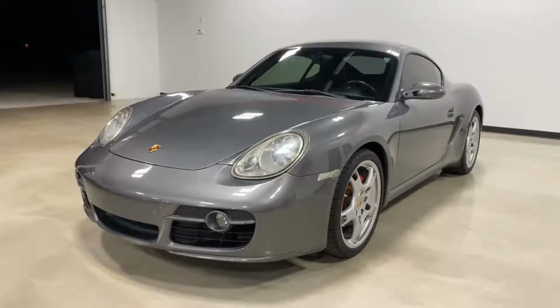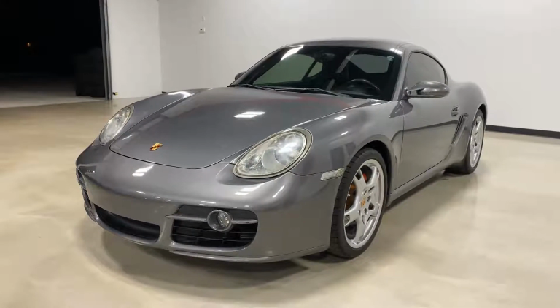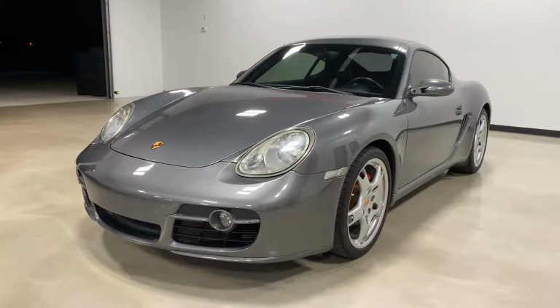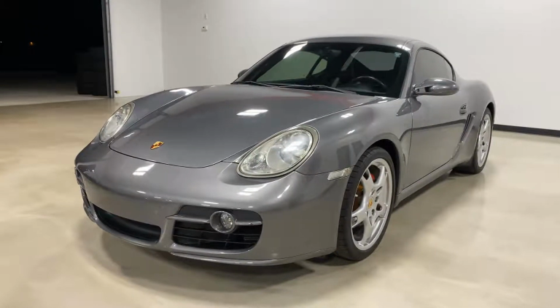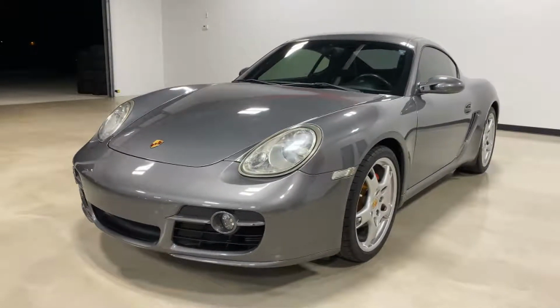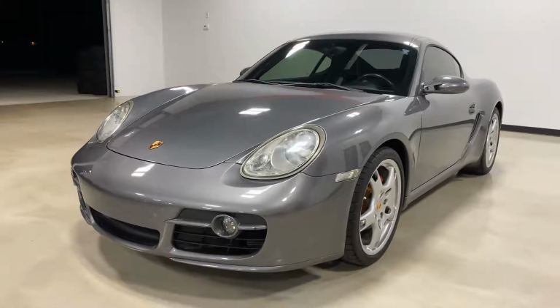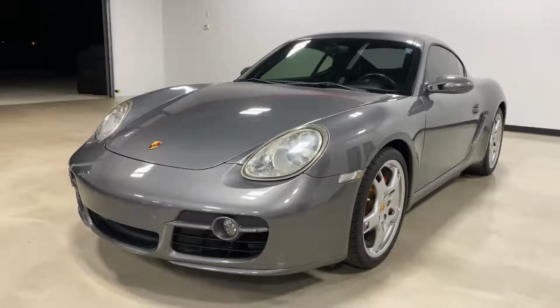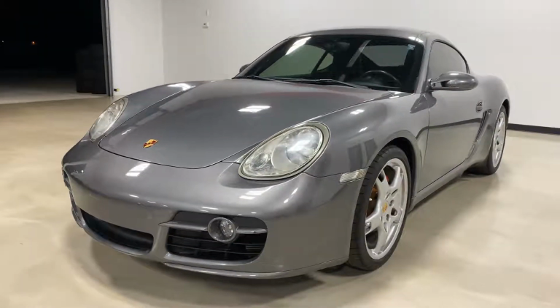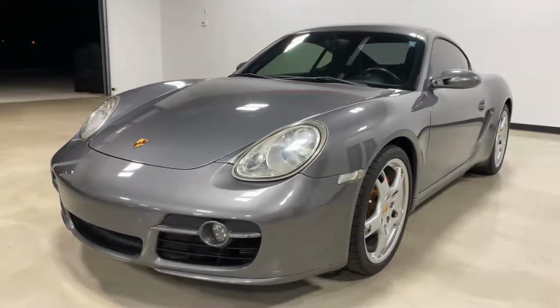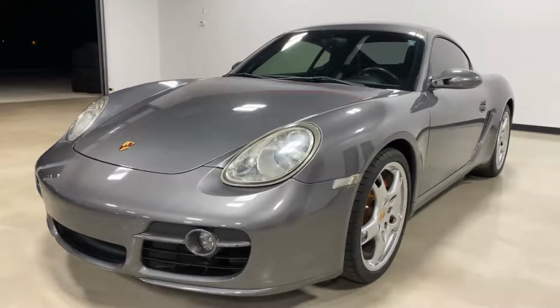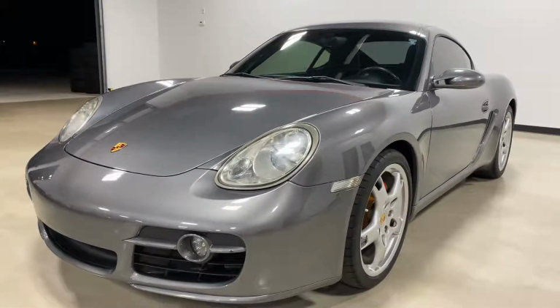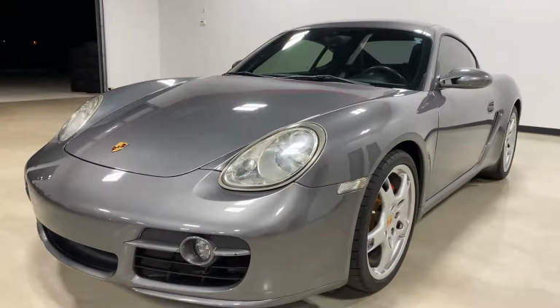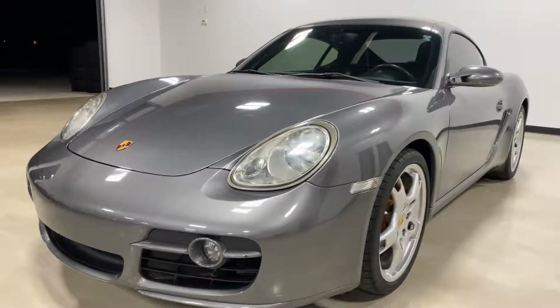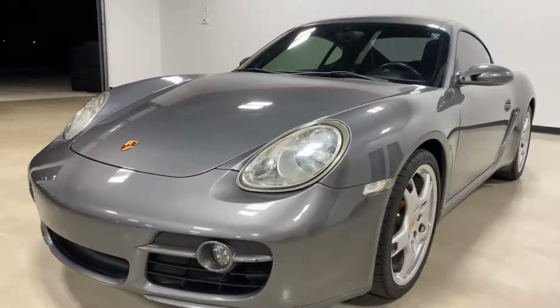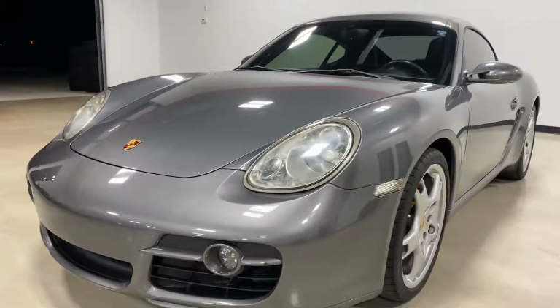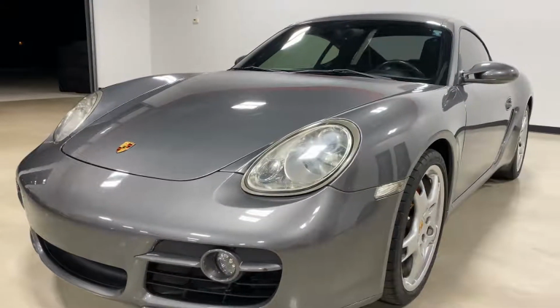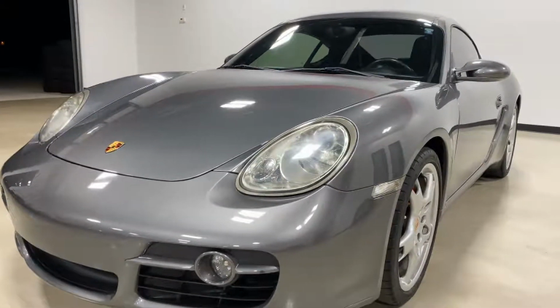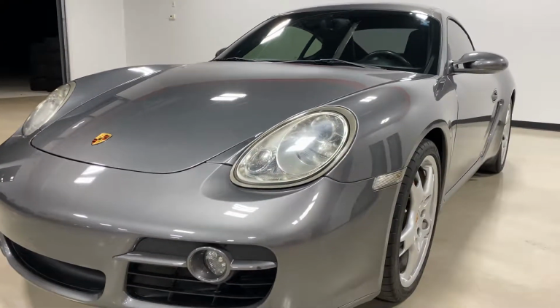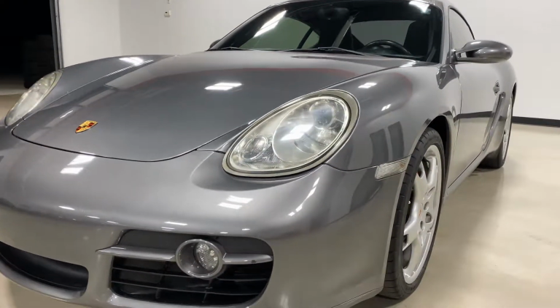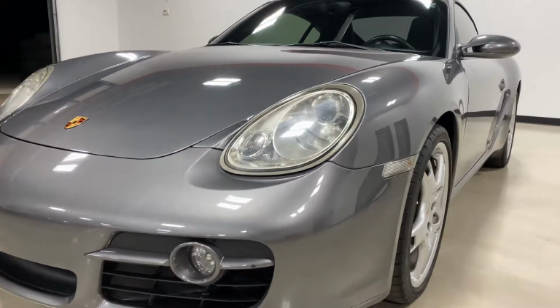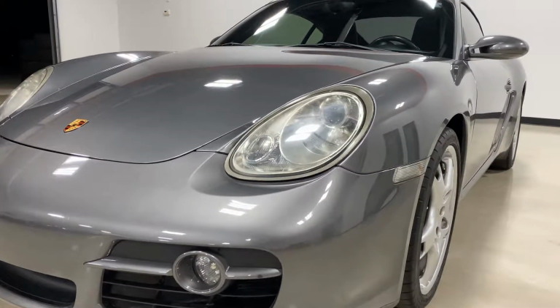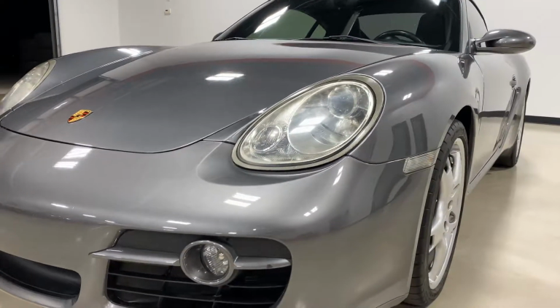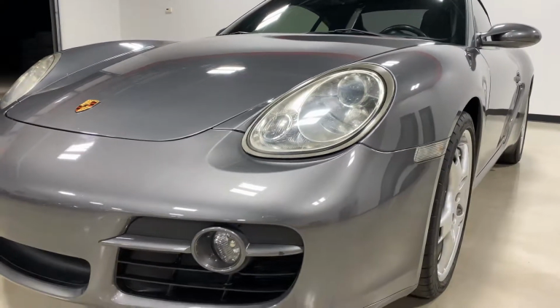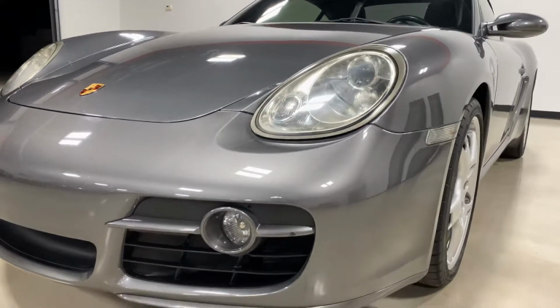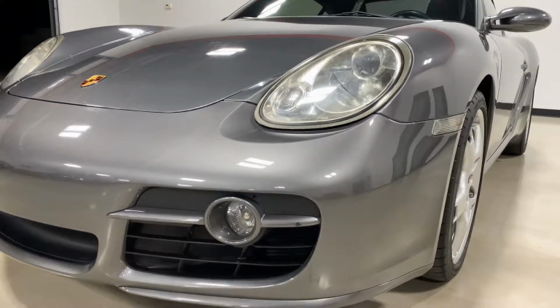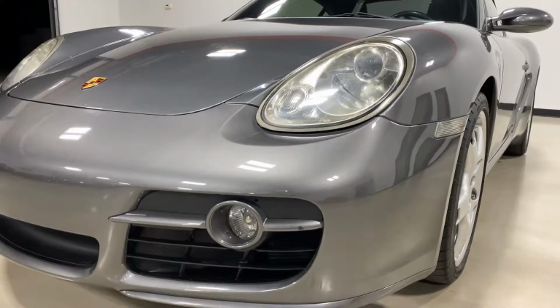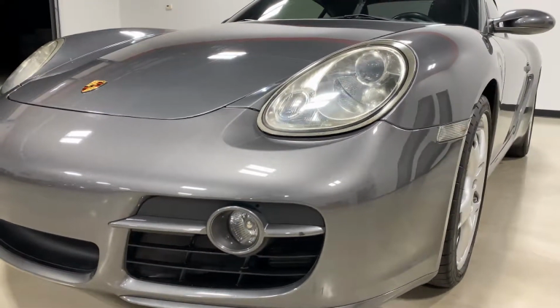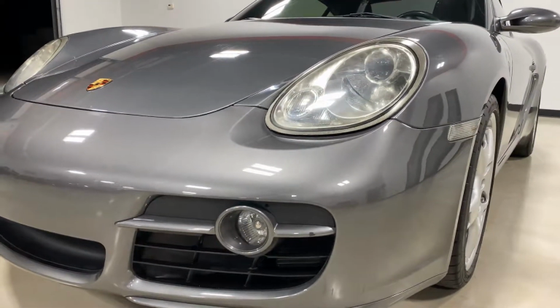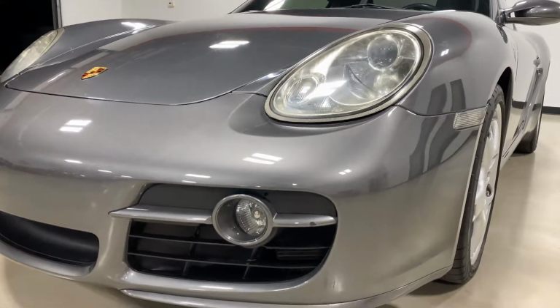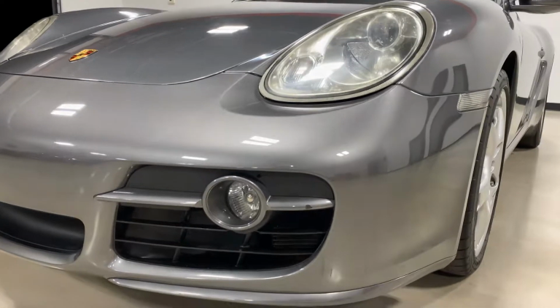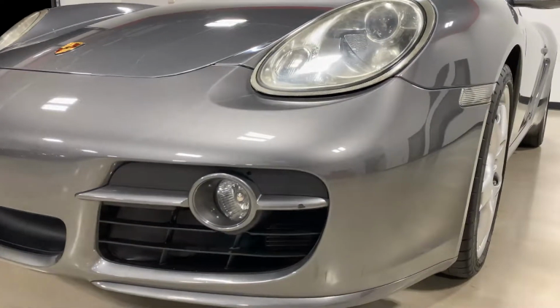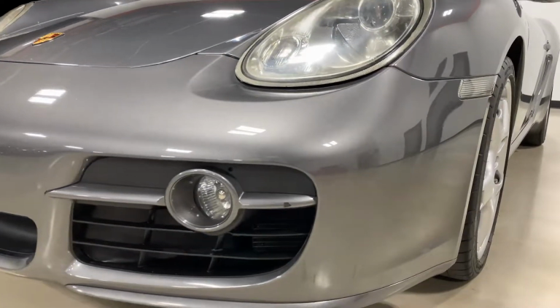Hi everyone, this is Elliot with Exotic Motorsports and this is our 2007 Cayman S with 52,500 miles. The car is in excellent shape for being 12 years old.